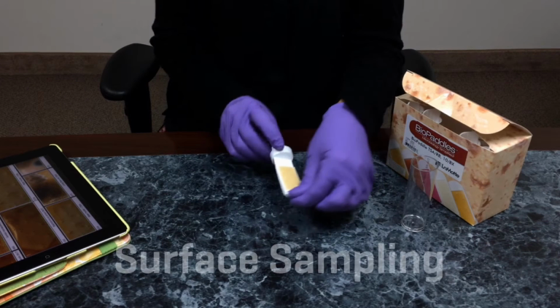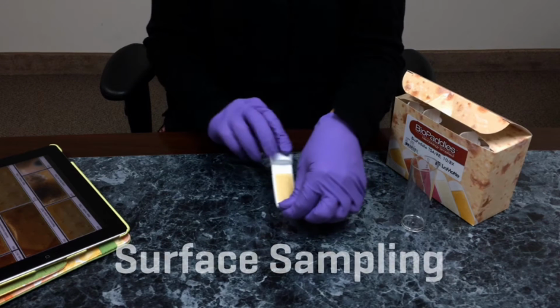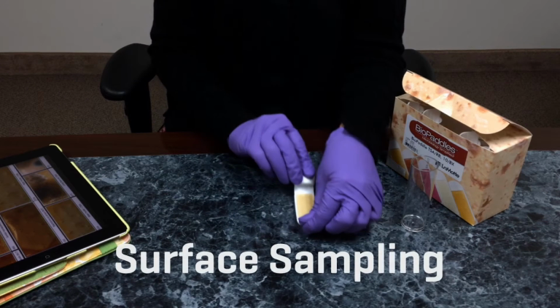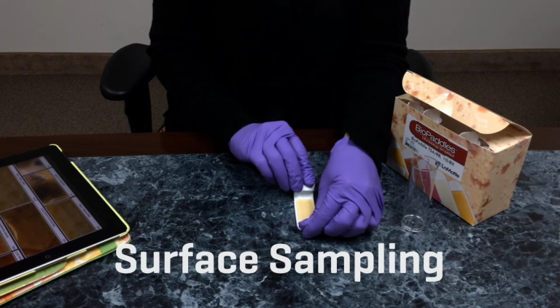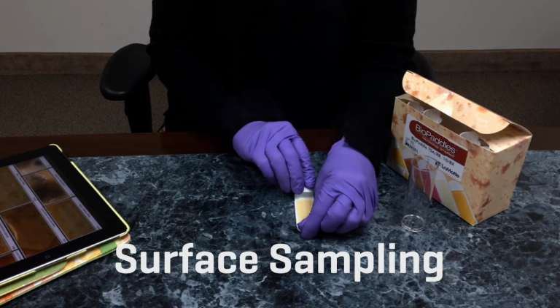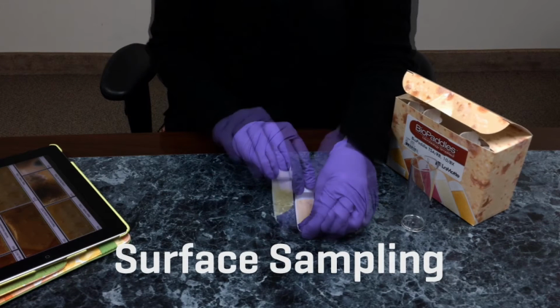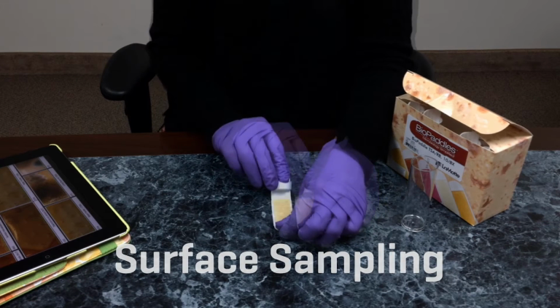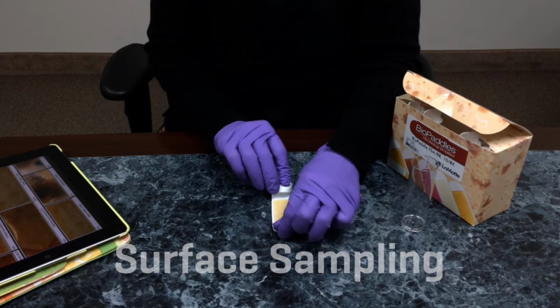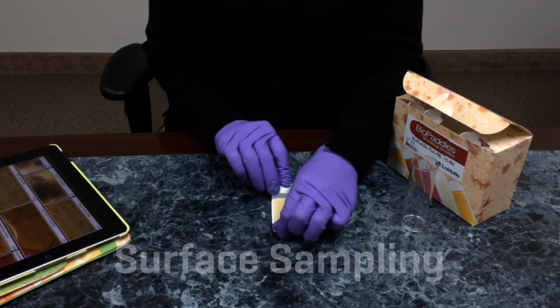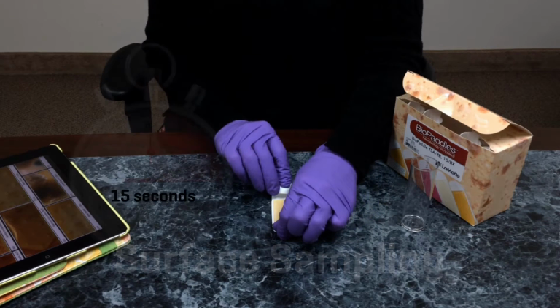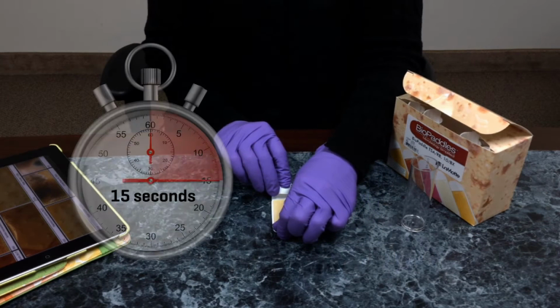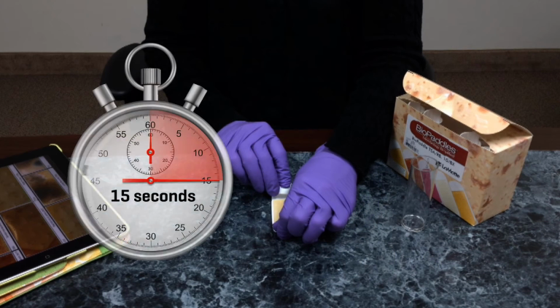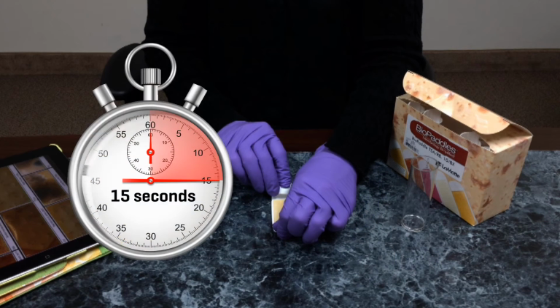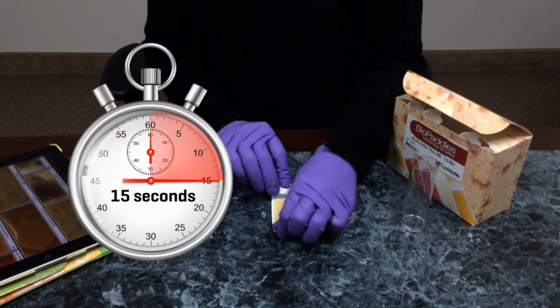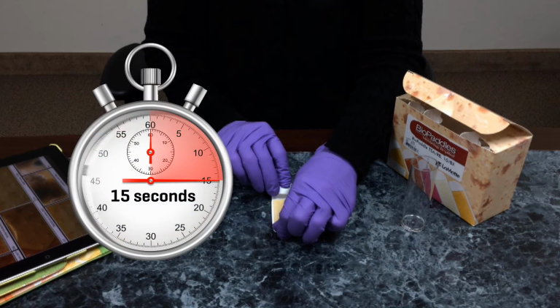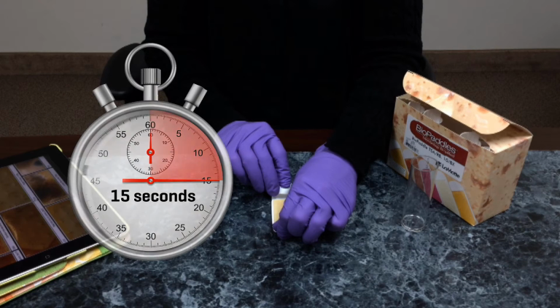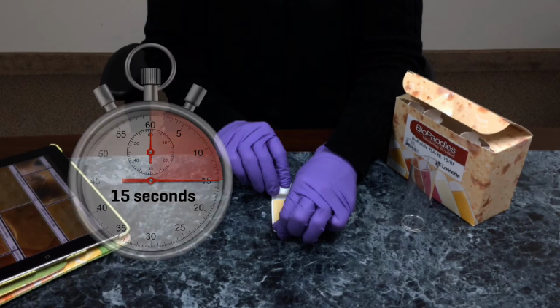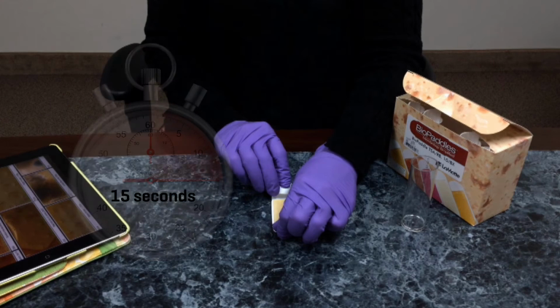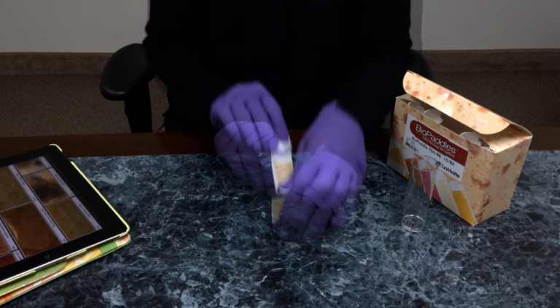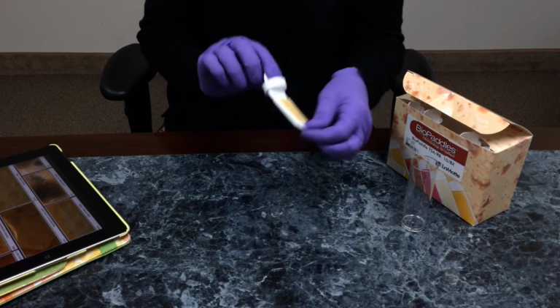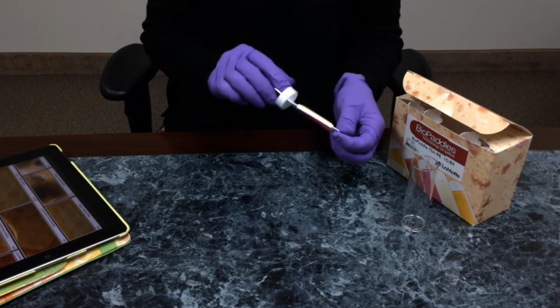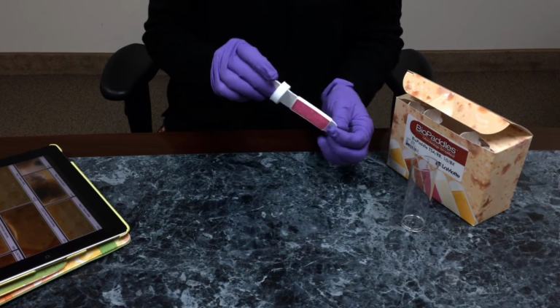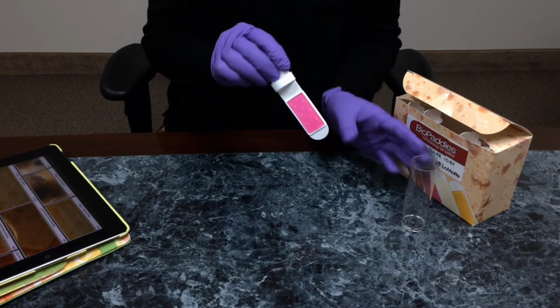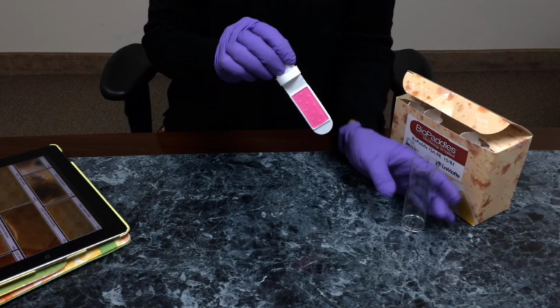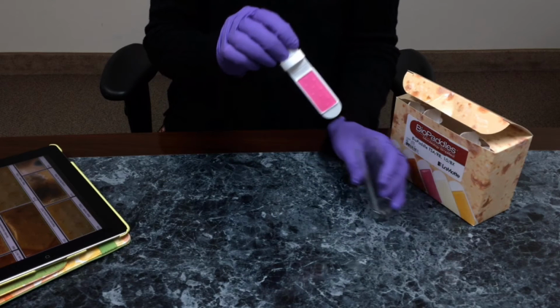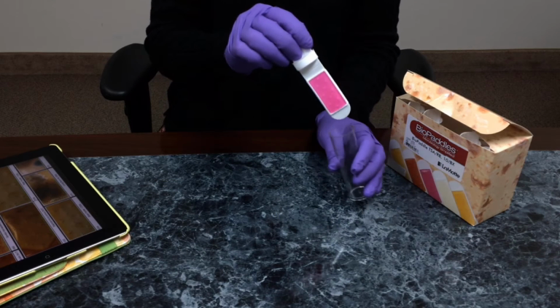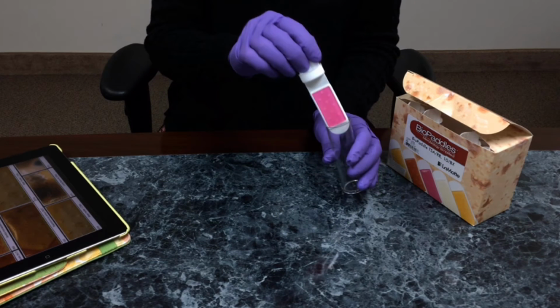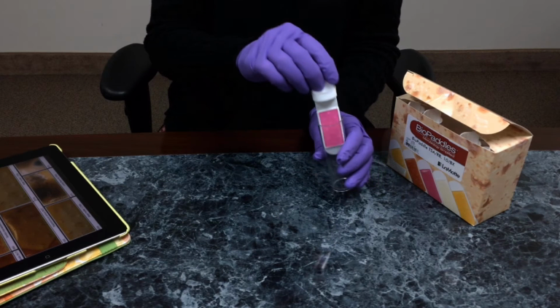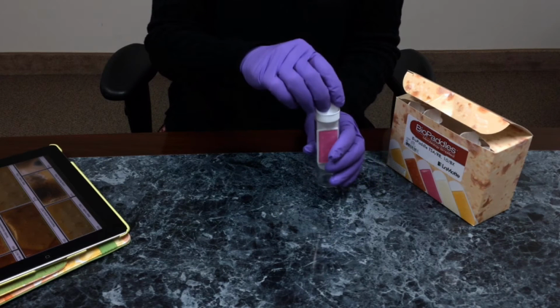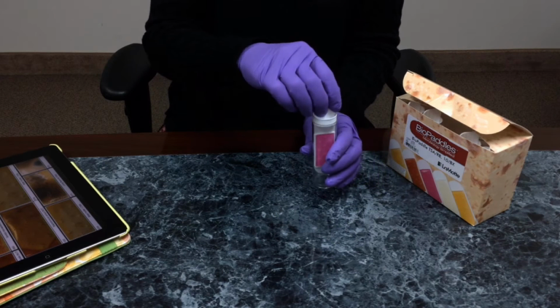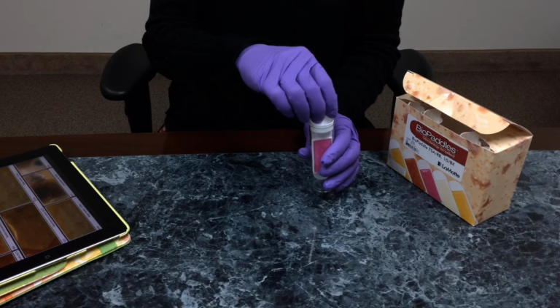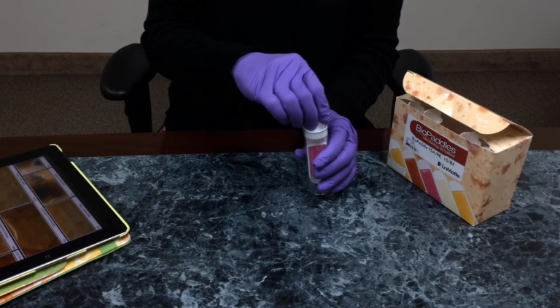For surface sampling, touch the paddle twice to the sample surface, allowing a contact time of 15 seconds. Replace the paddle in the vial and incubate following directions.